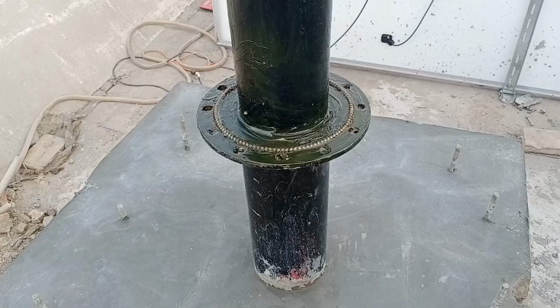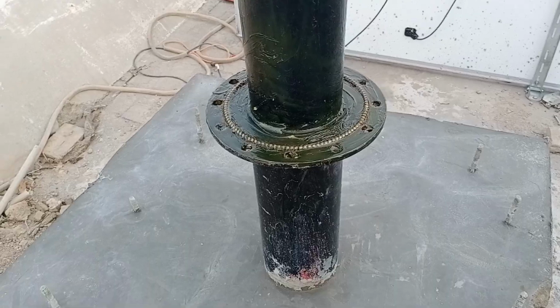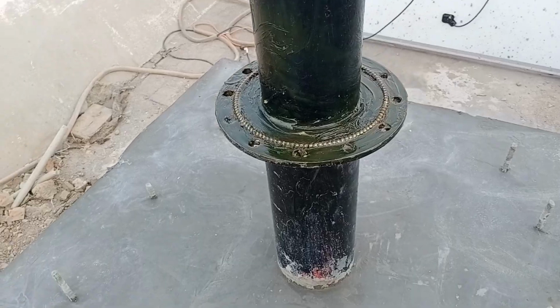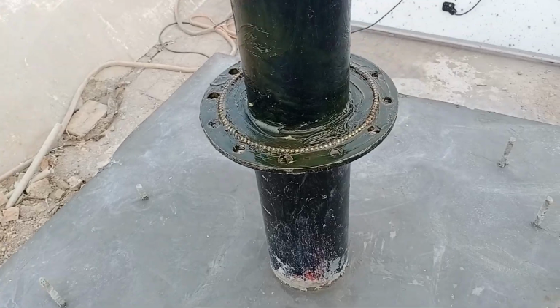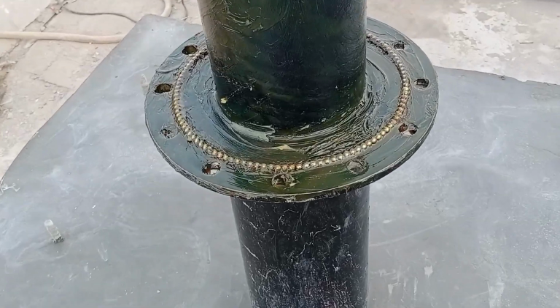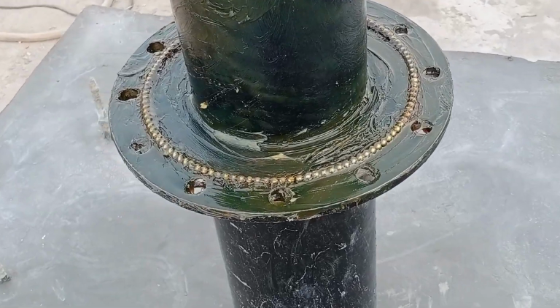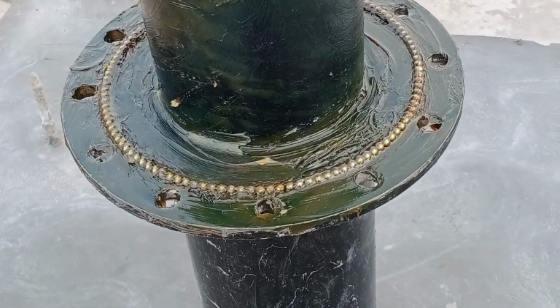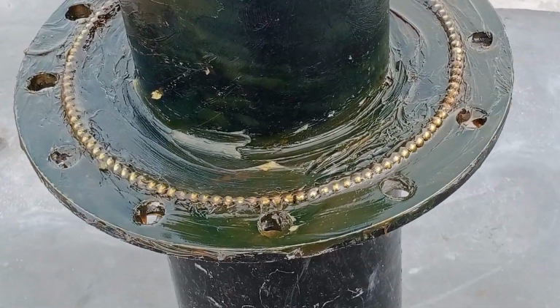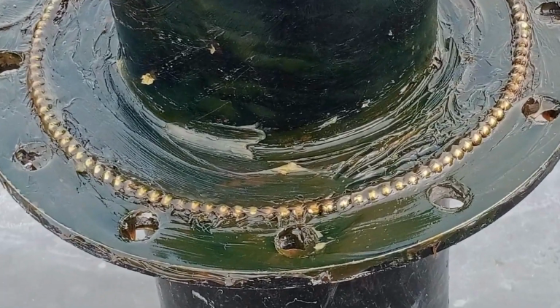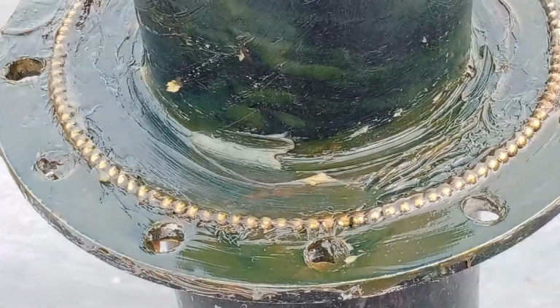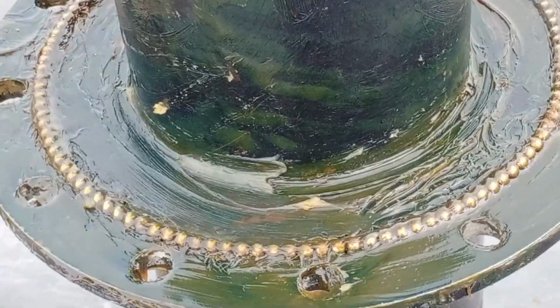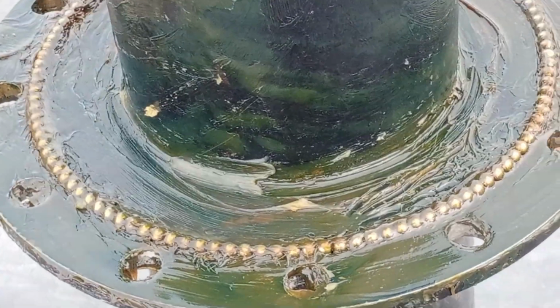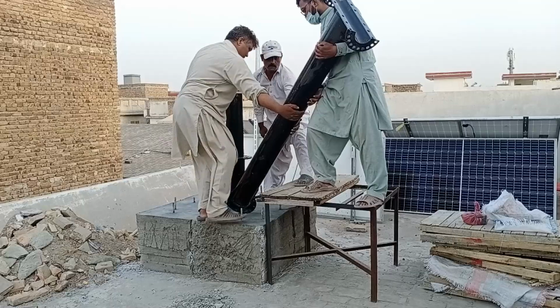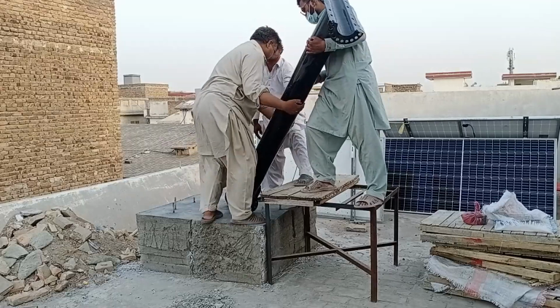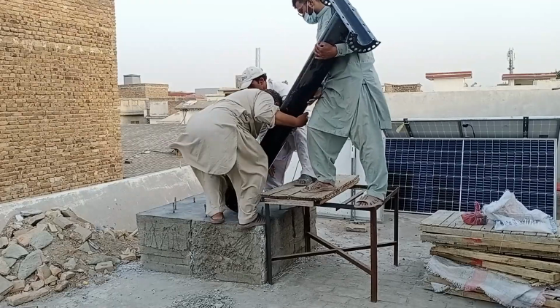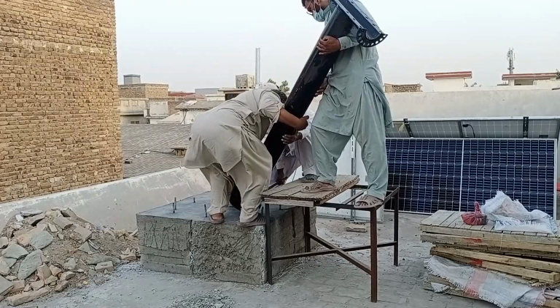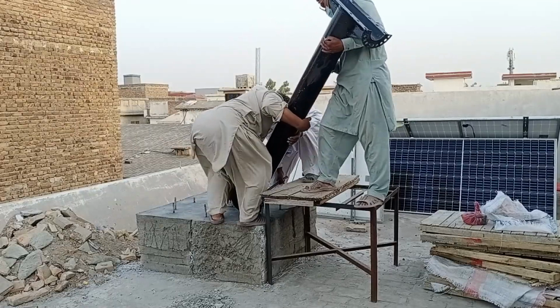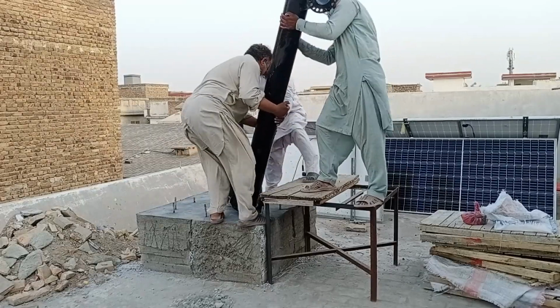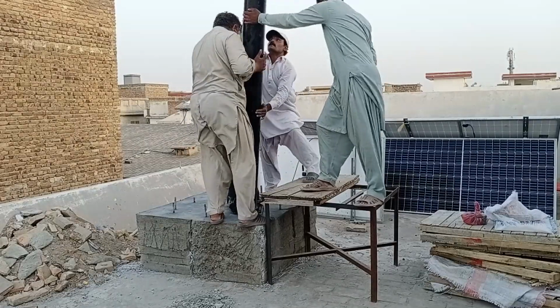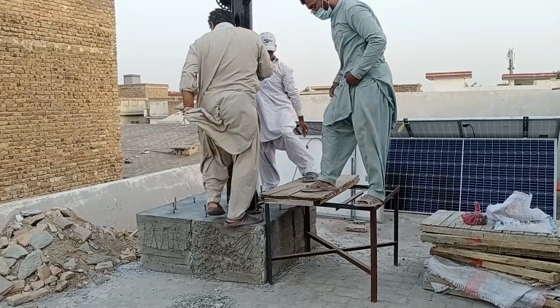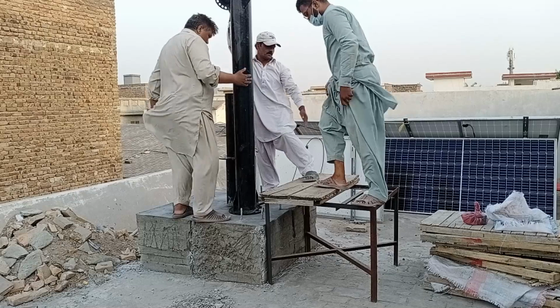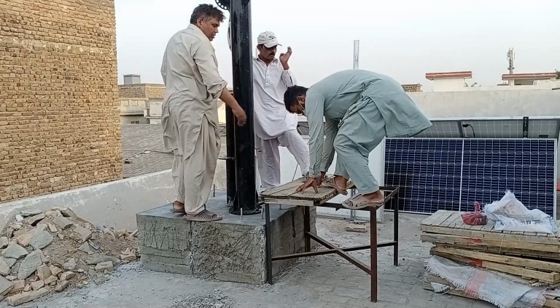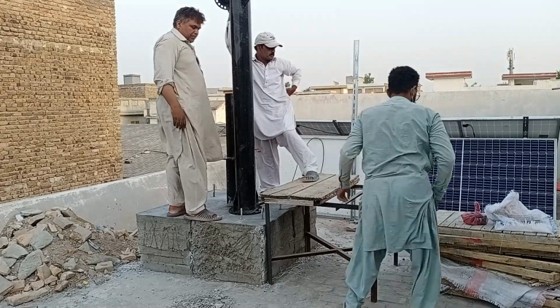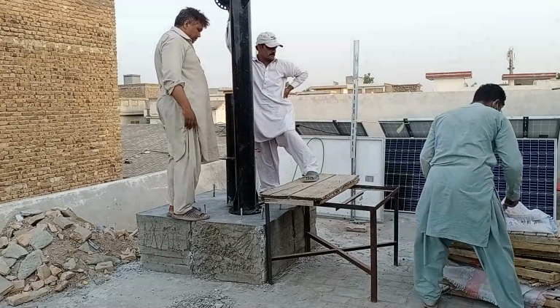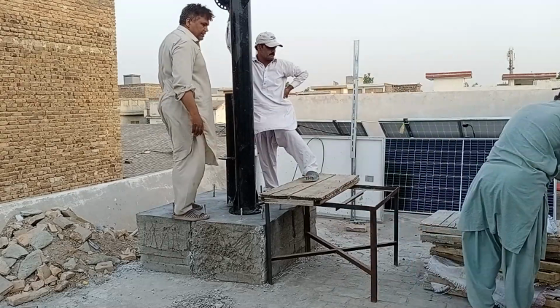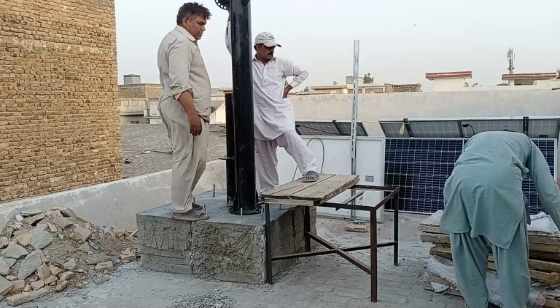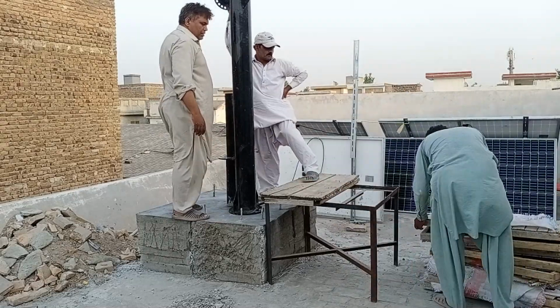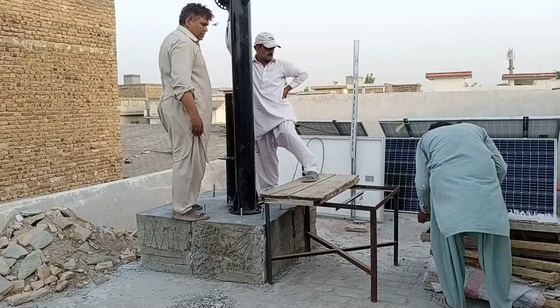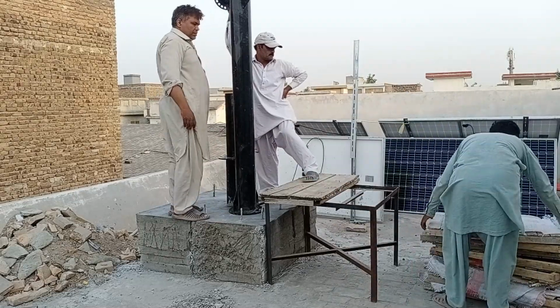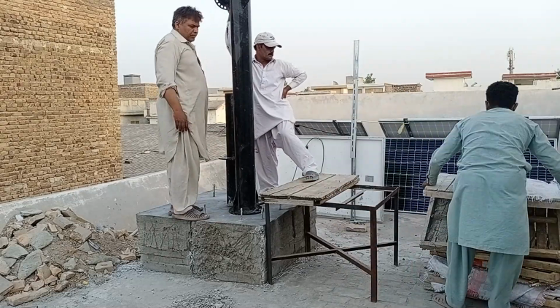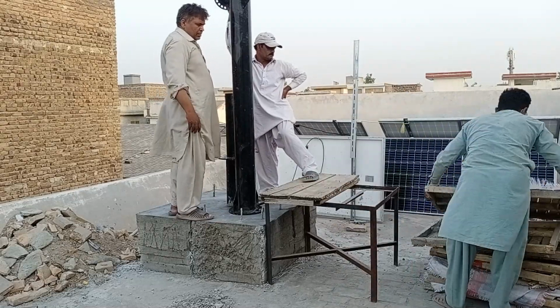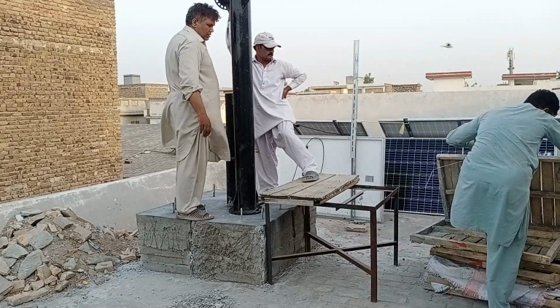Now you can see that our bearing system is ready. Next we'll place the top part on it. Here you can see the rotating system — we'll place it on top of the stand. It's quite heavy, so it was hard for three people to lift it, and we arranged some support for it.